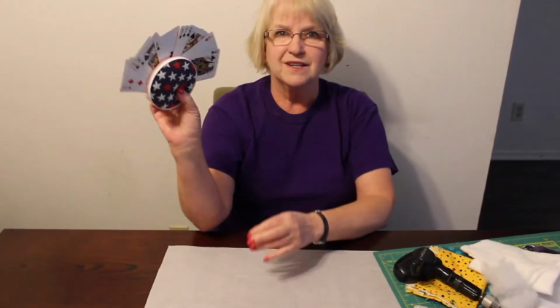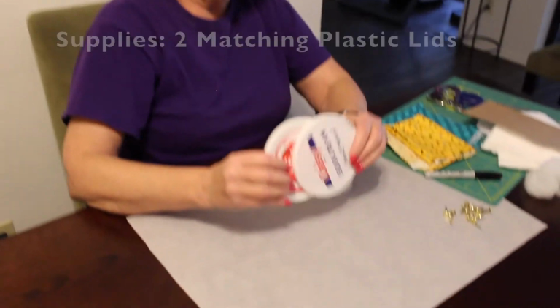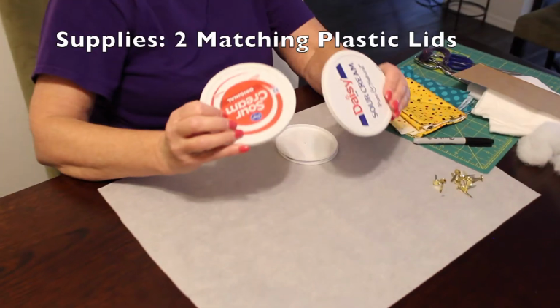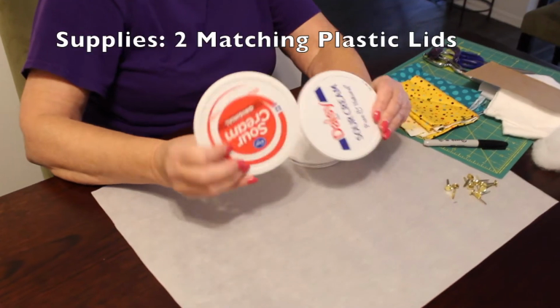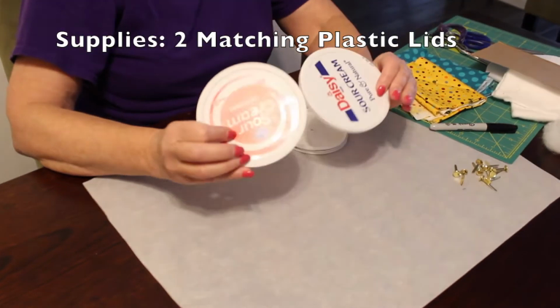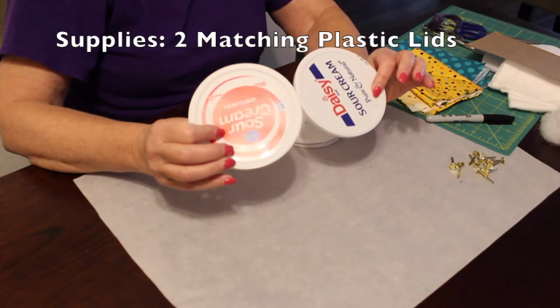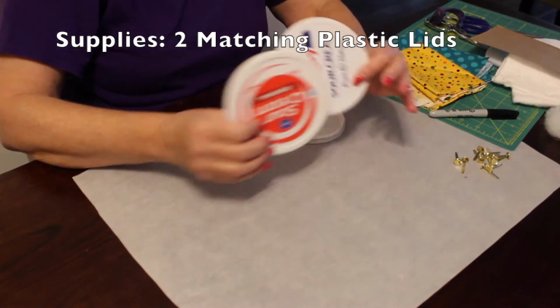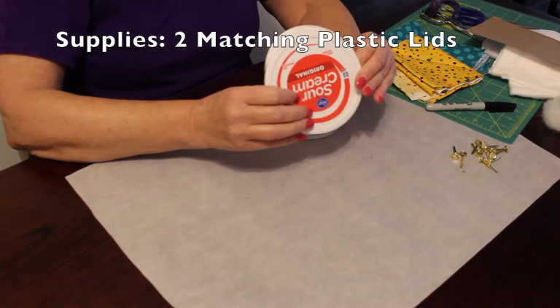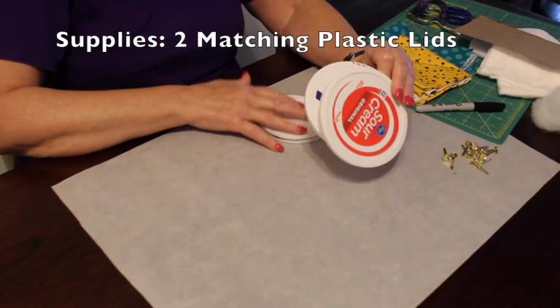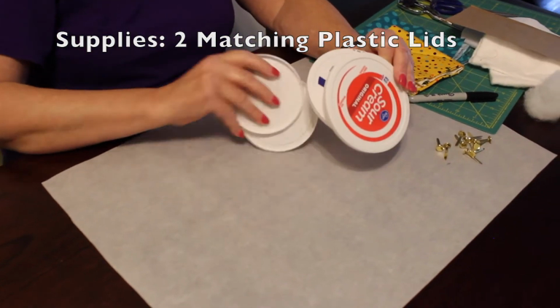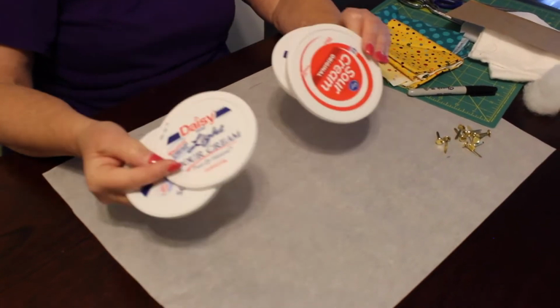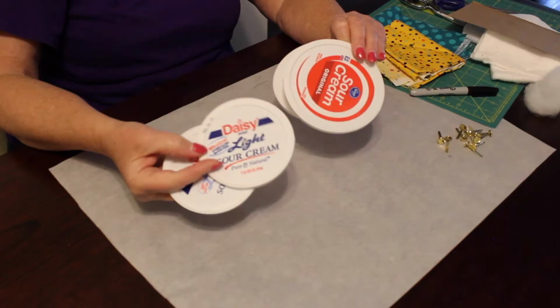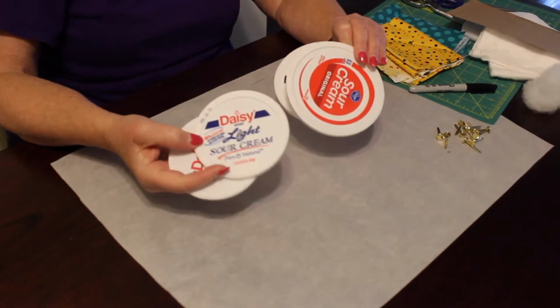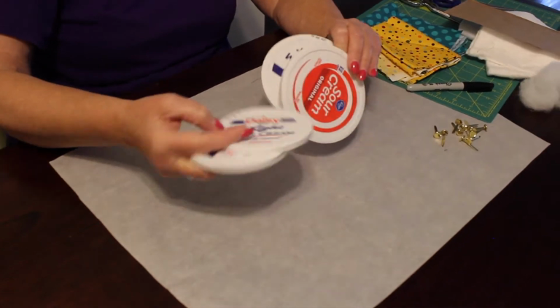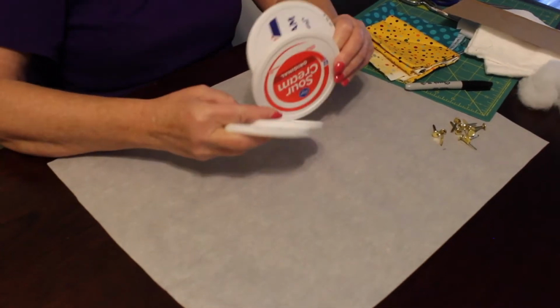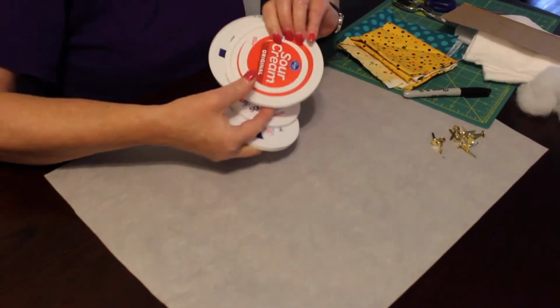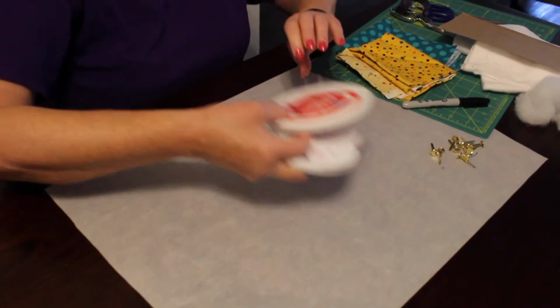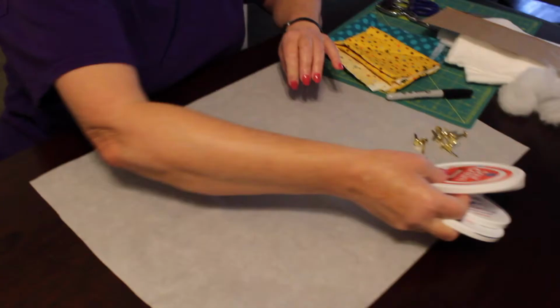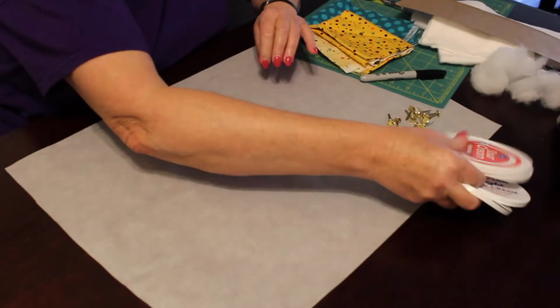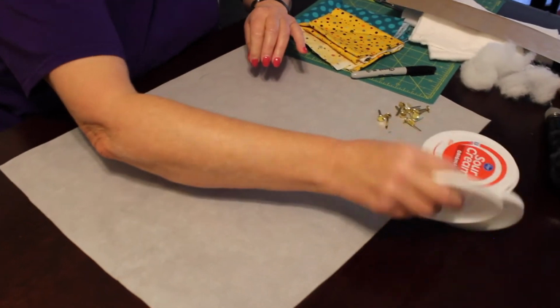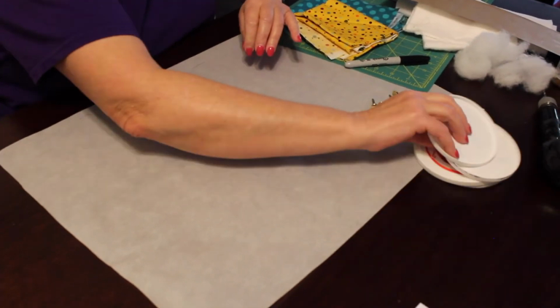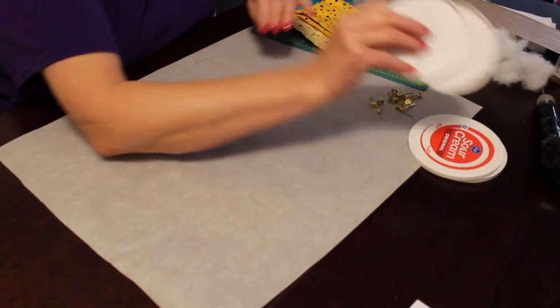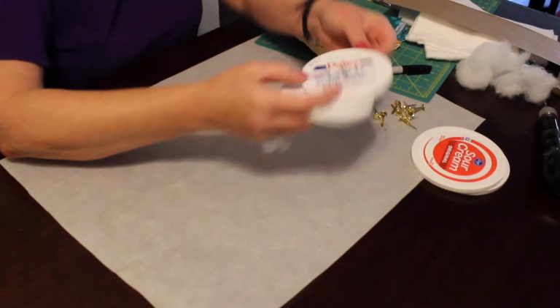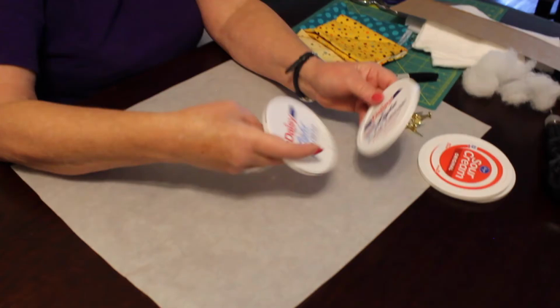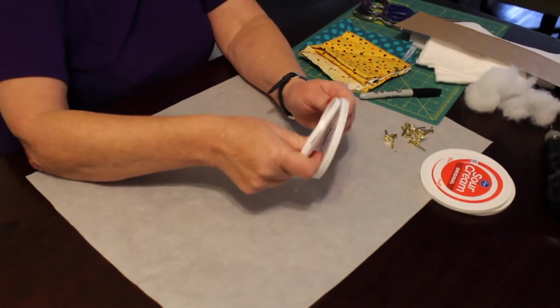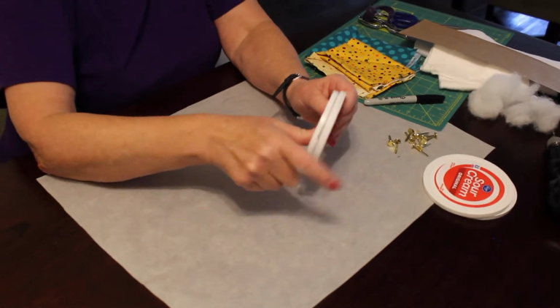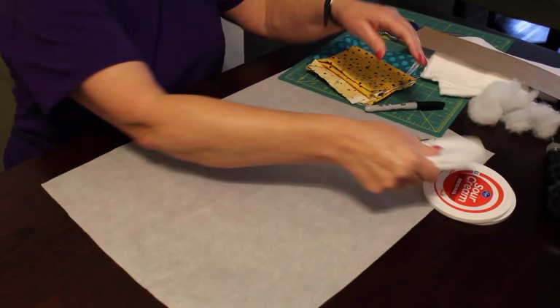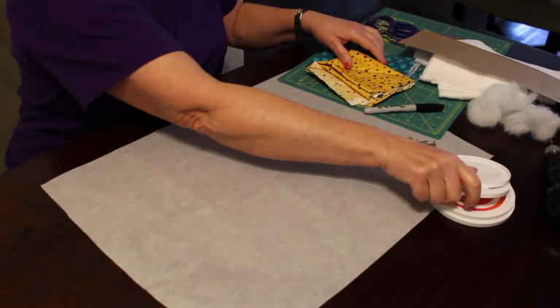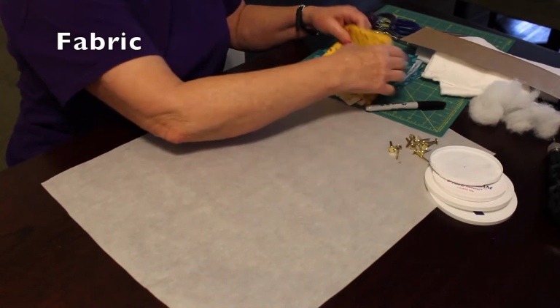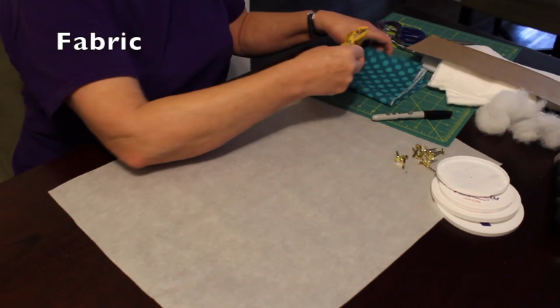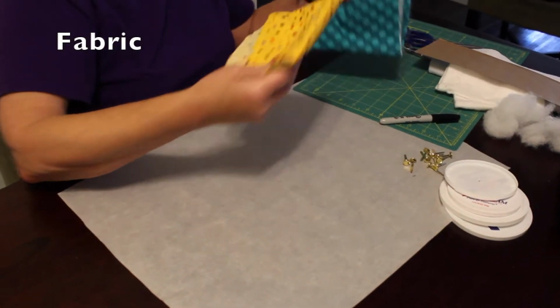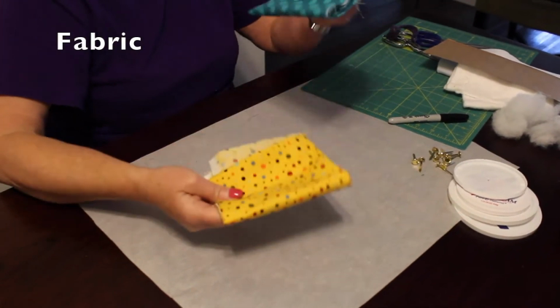You'll need some lids from sour cream or cottage cheese, and it could be either size. You could use the colorful ones — whatever fits, they just have to match. You're going to use fabric.